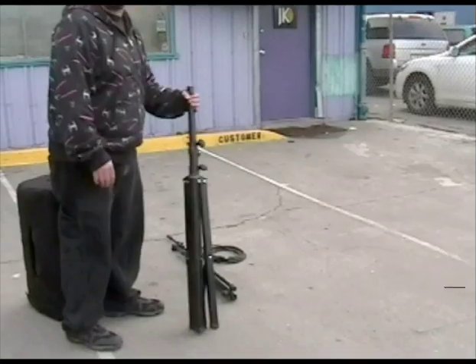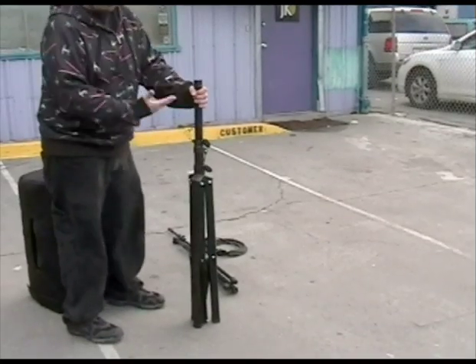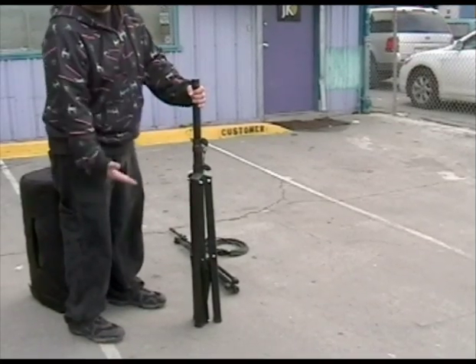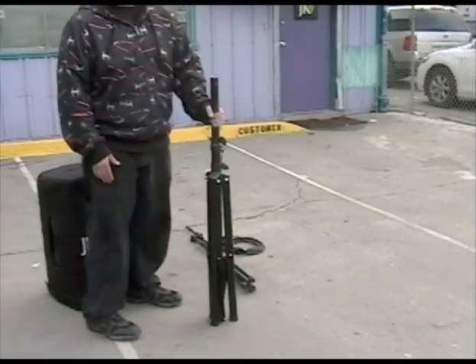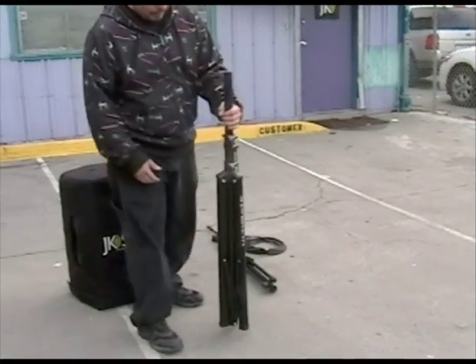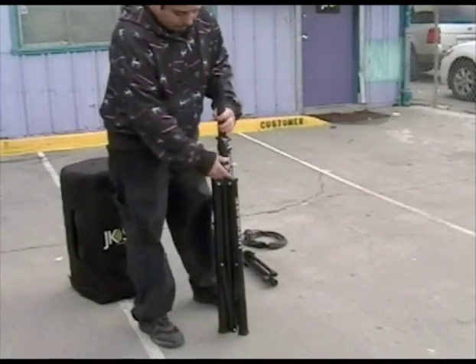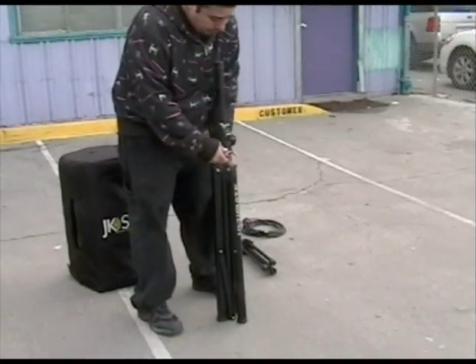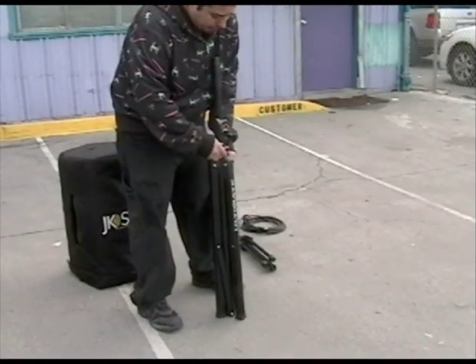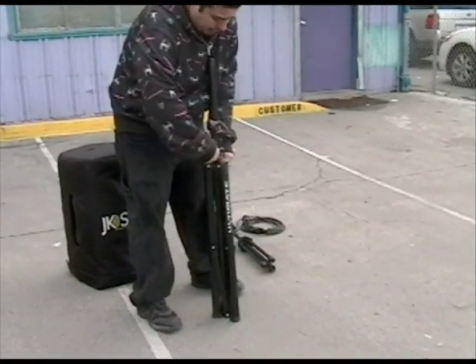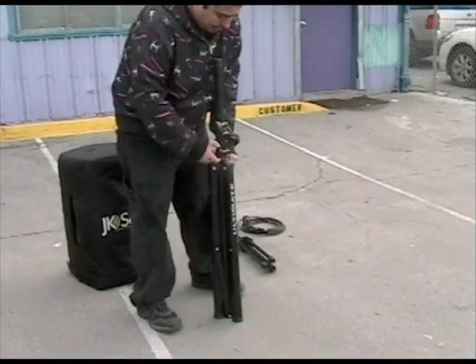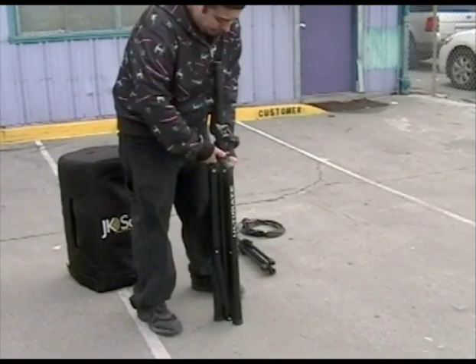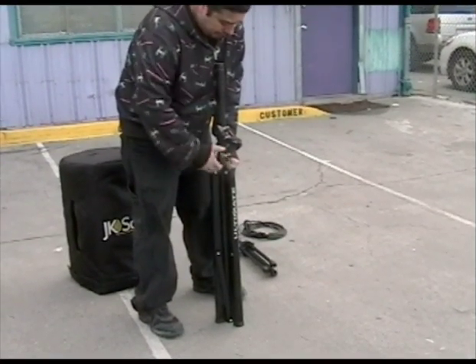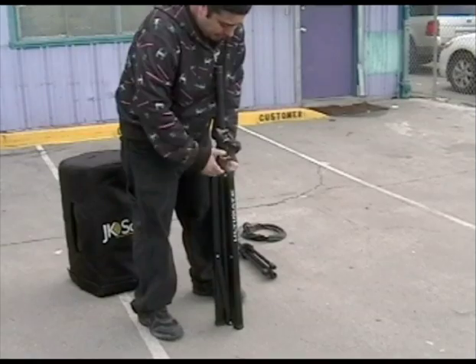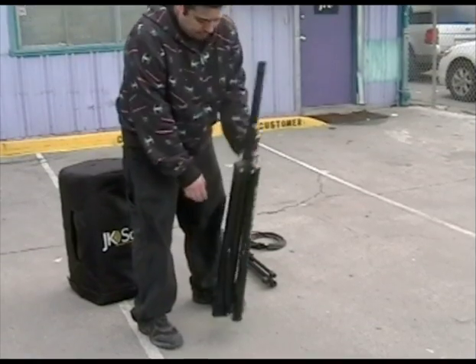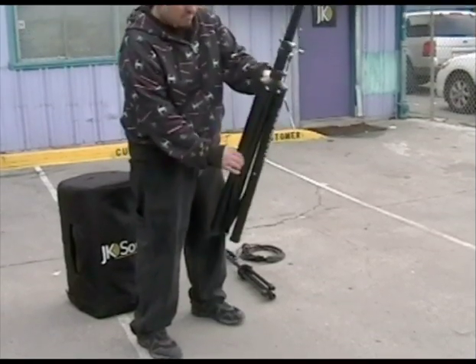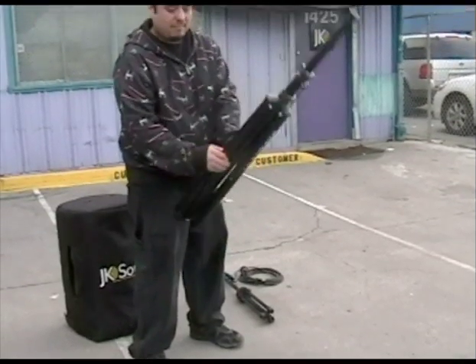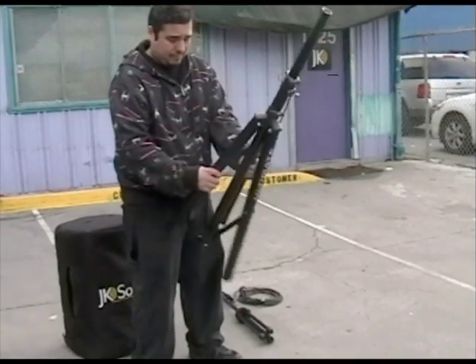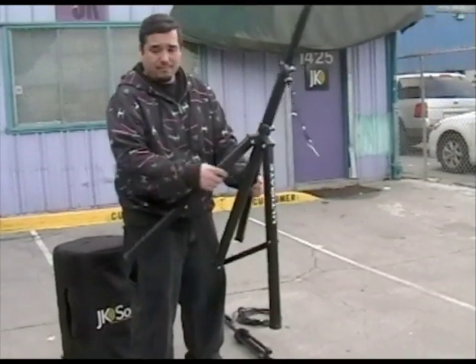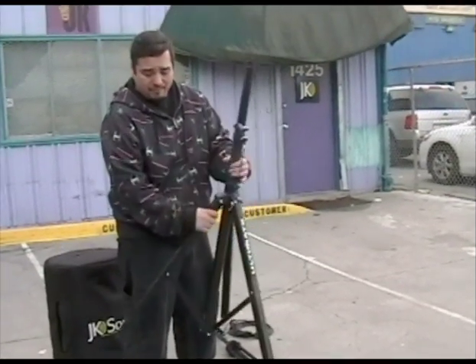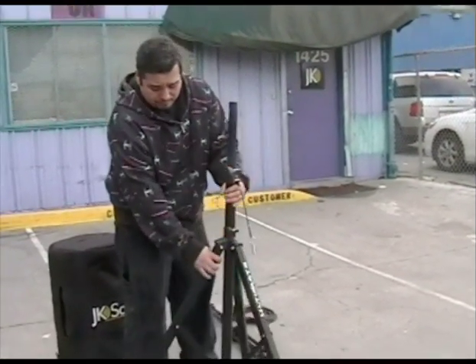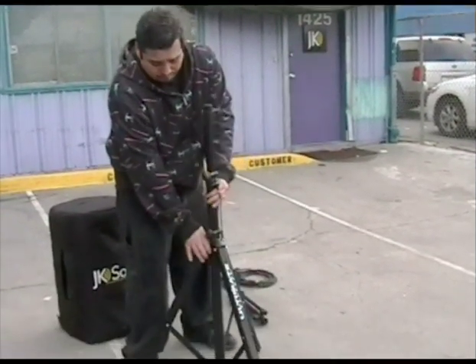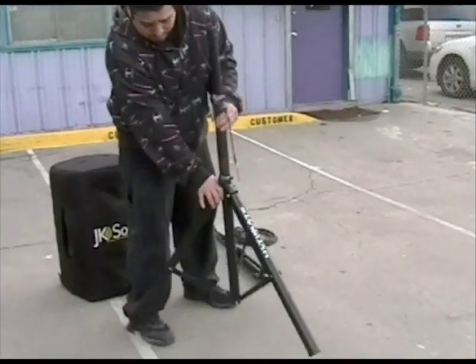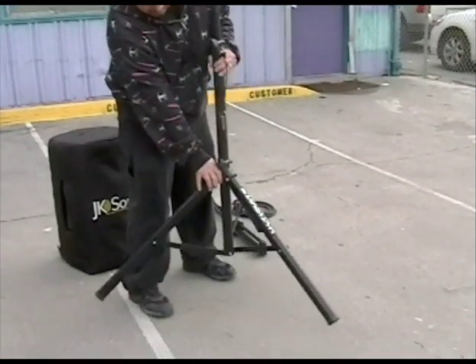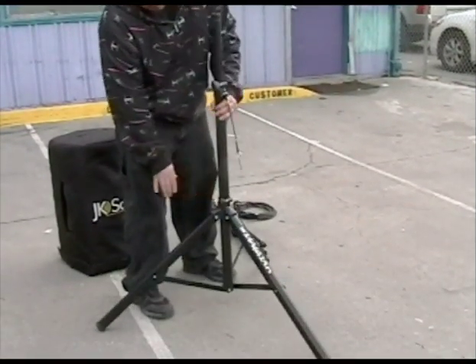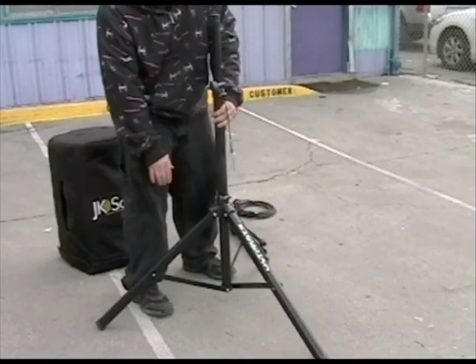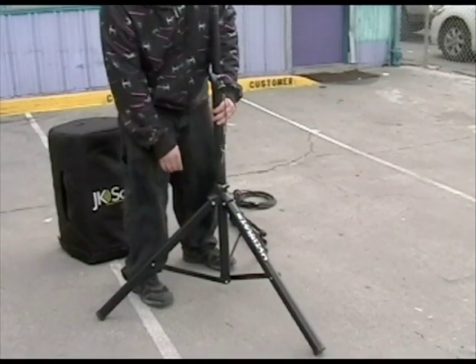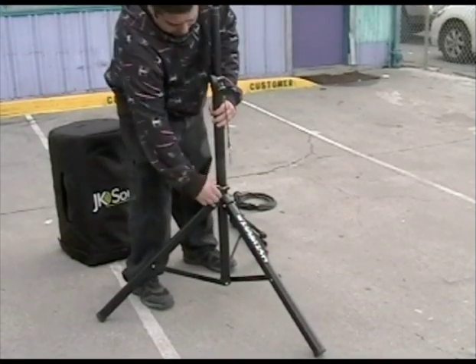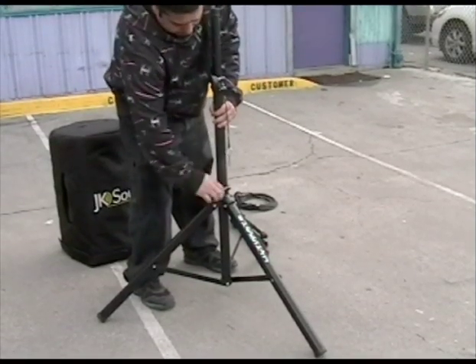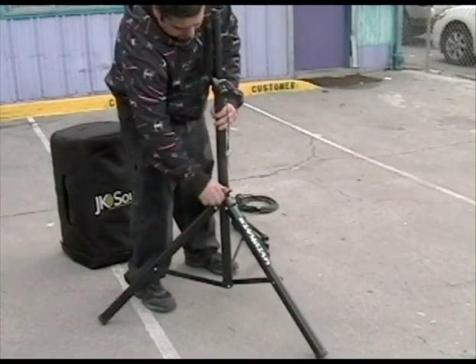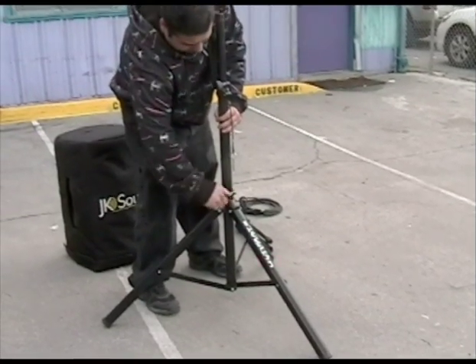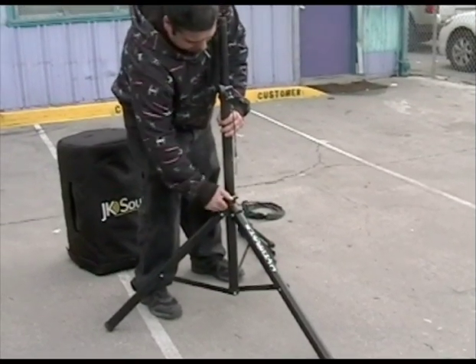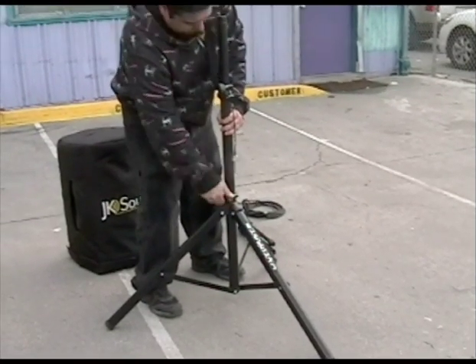Let's begin by setting up the speaker stand. Unscrew the bottom knob to release the tripod legs. Pull open the base, making sure the bottom part of the stand is as low to the ground as possible, then re-tighten the bottom knob.